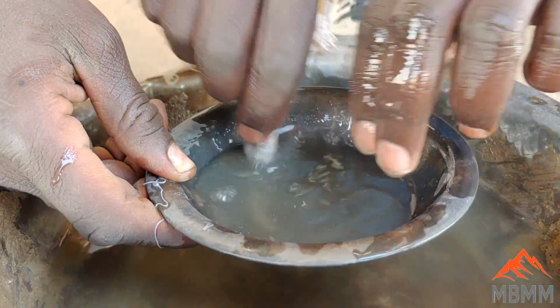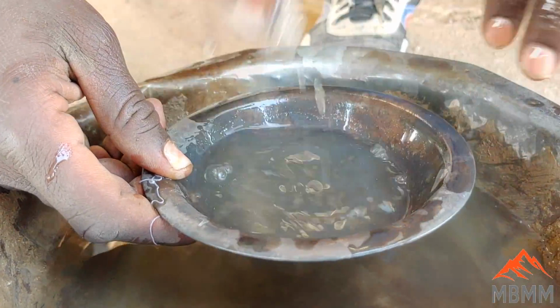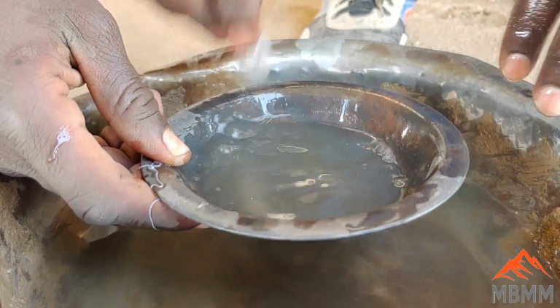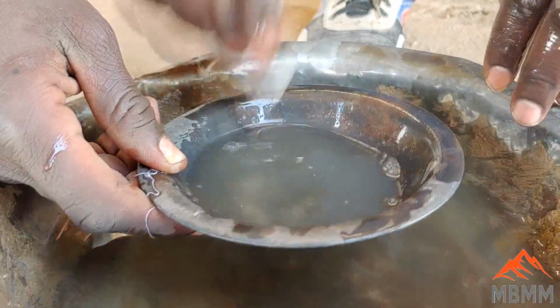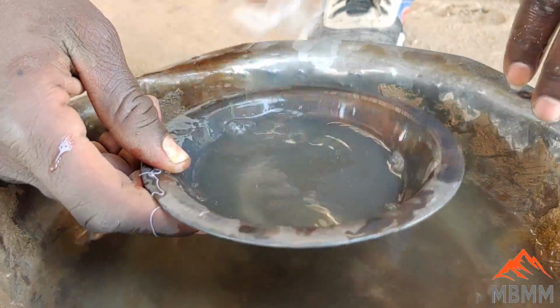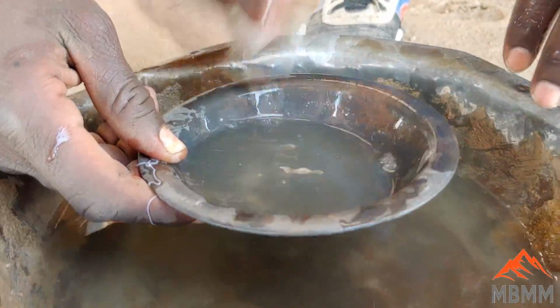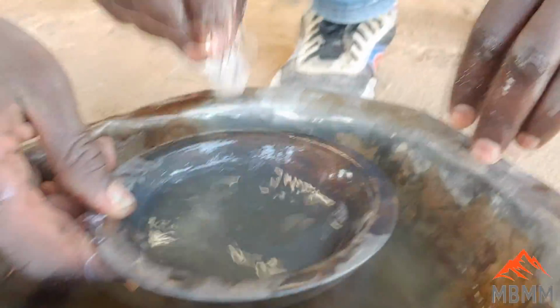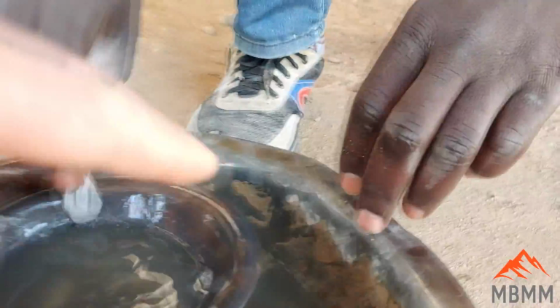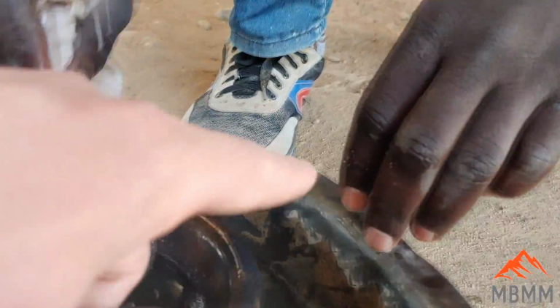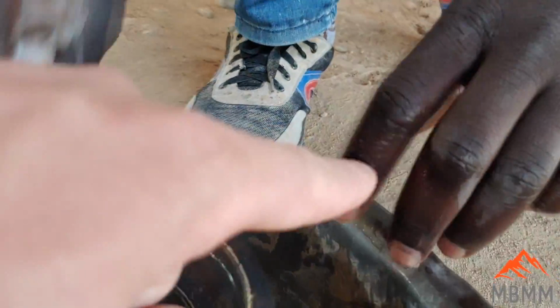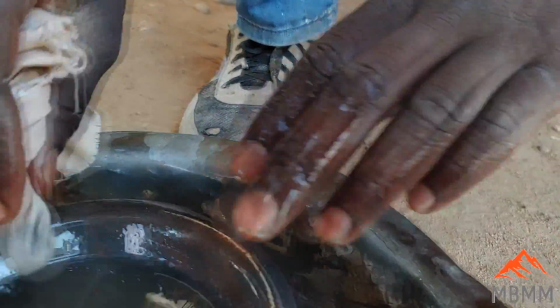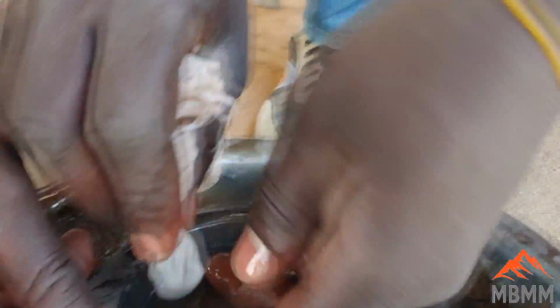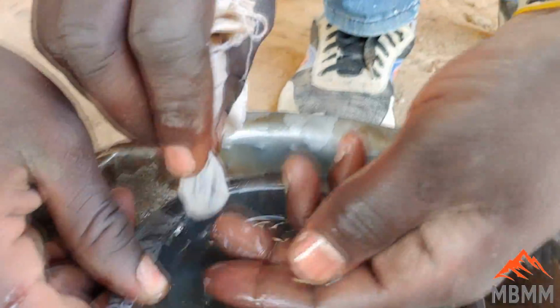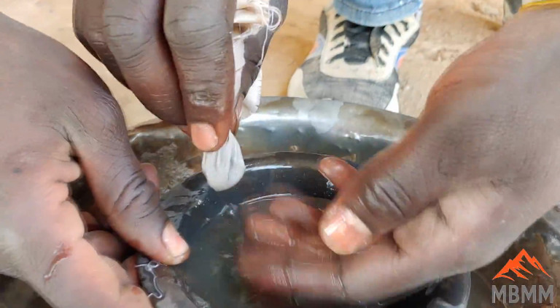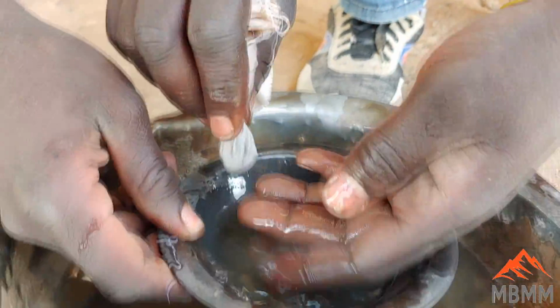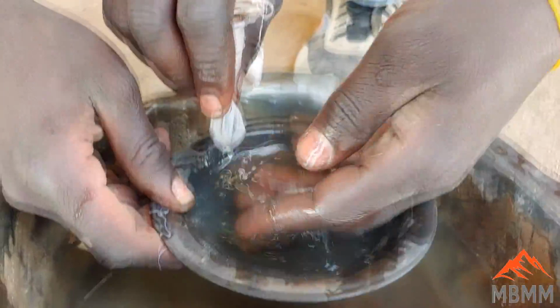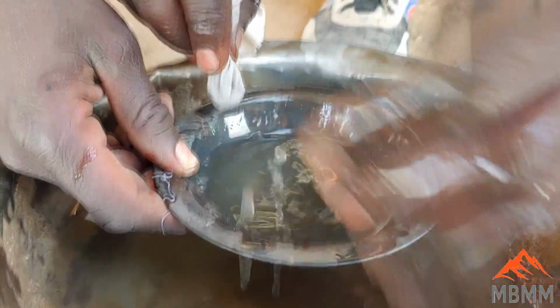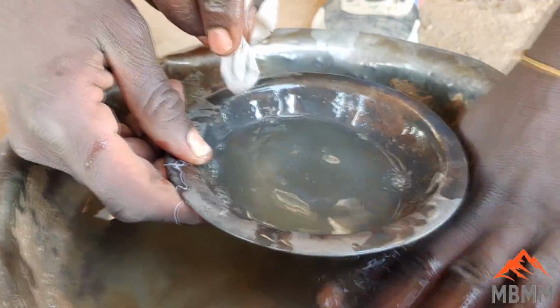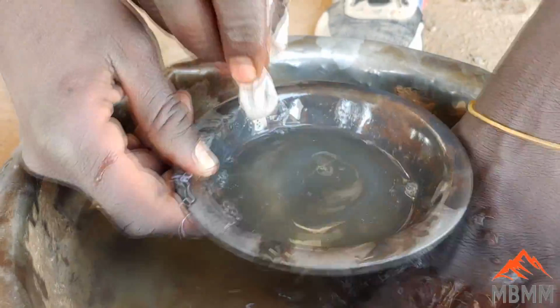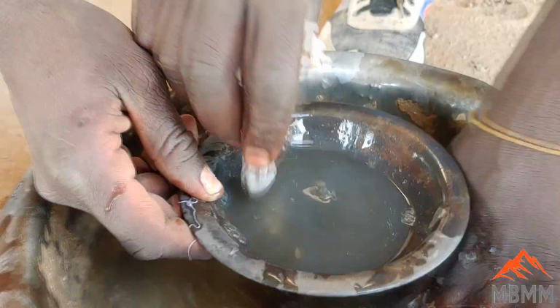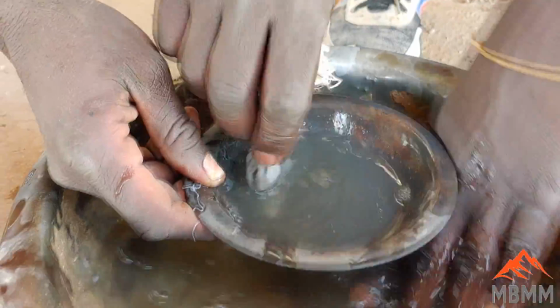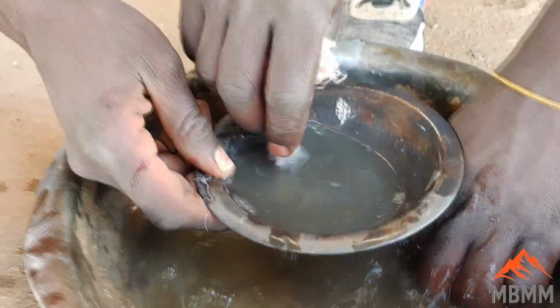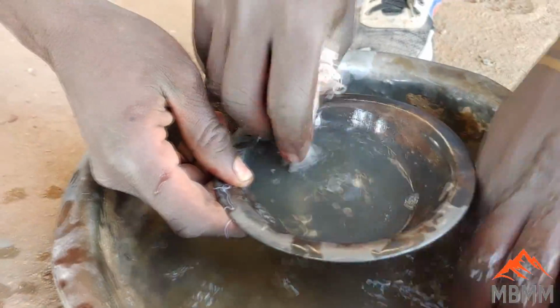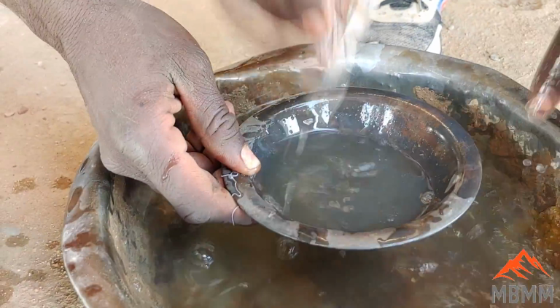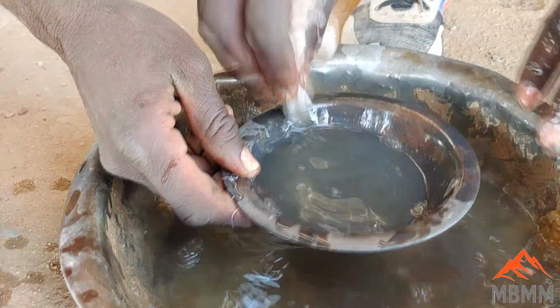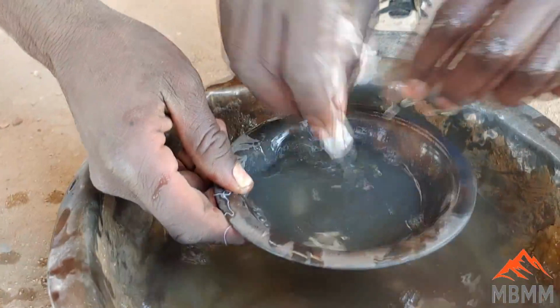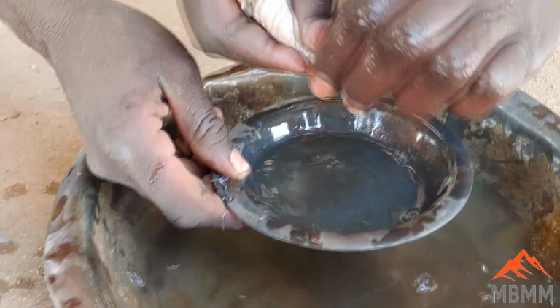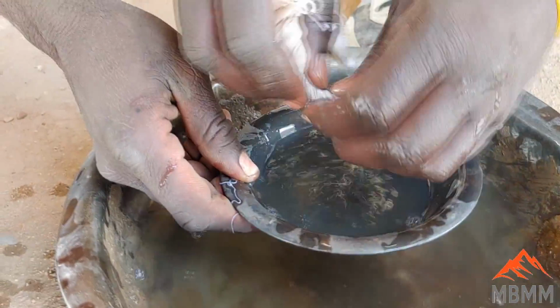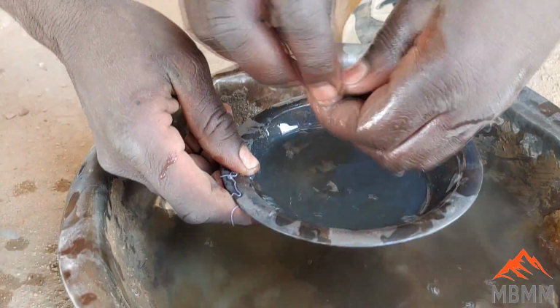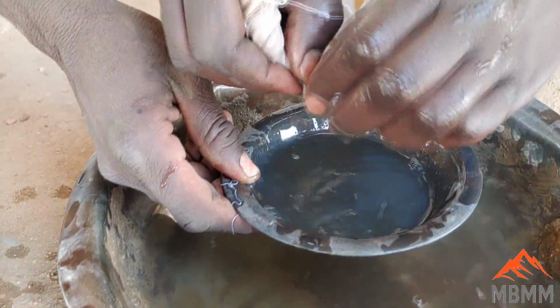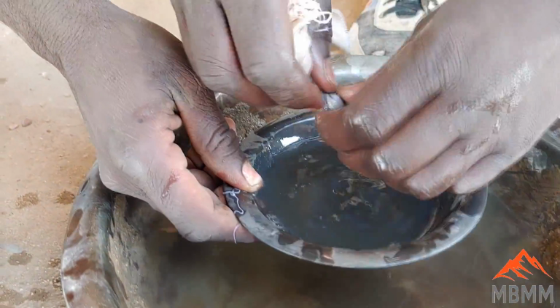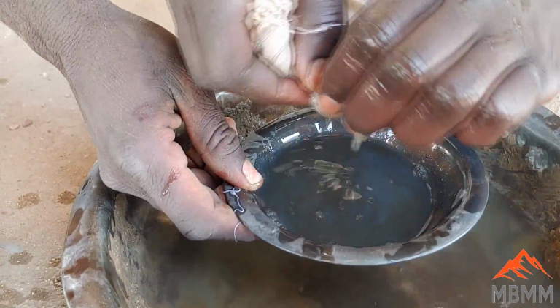That's all mercury that's been saved from the environment at this point, because it's just tailings — all mercury that we've removed from the environment.